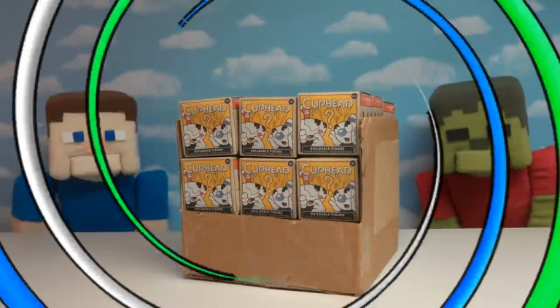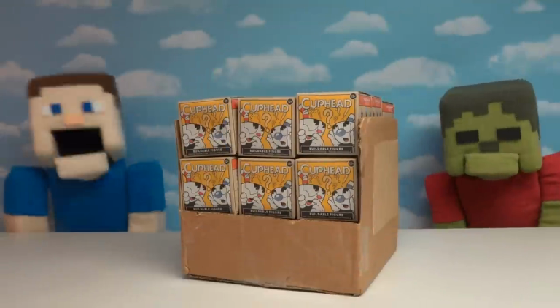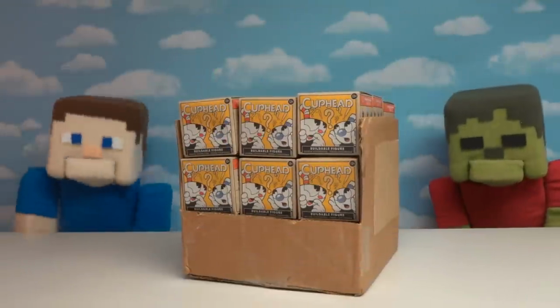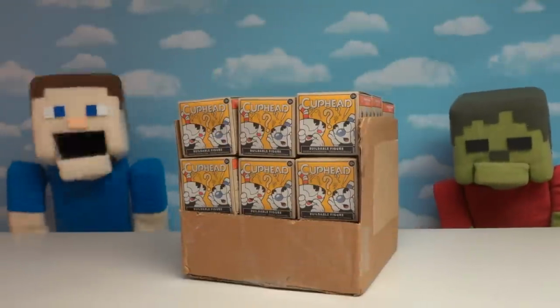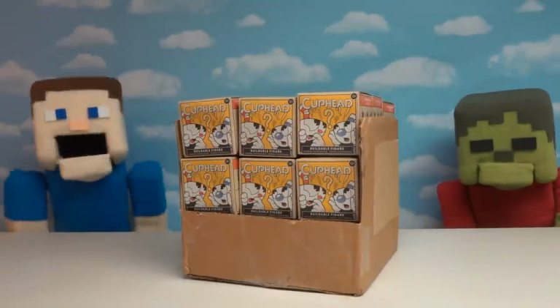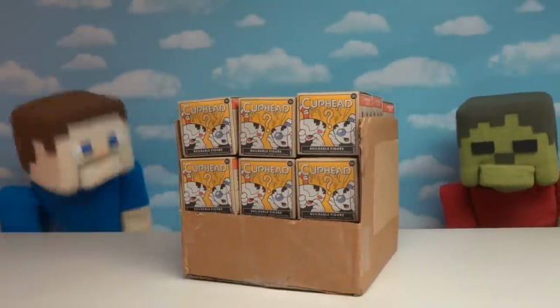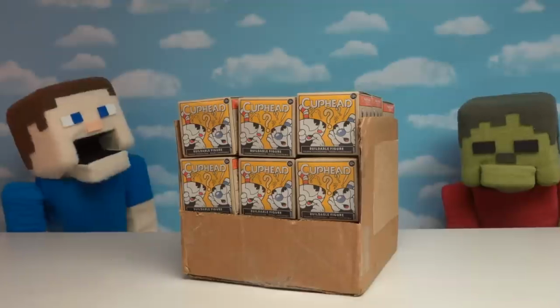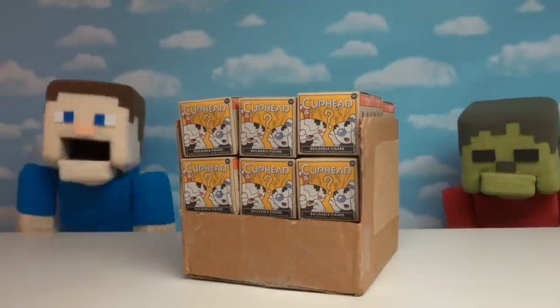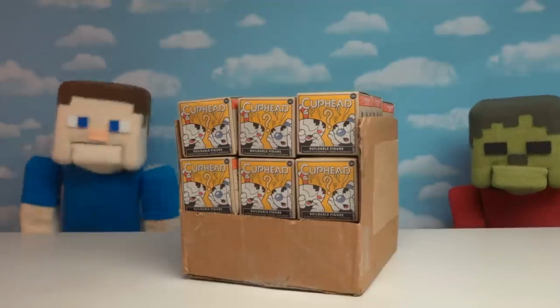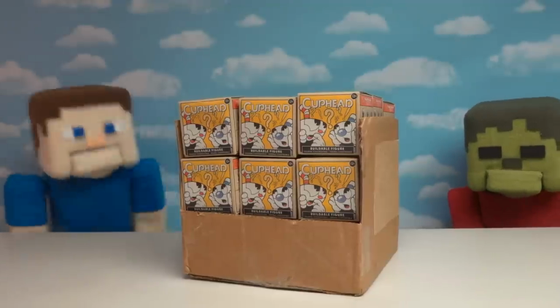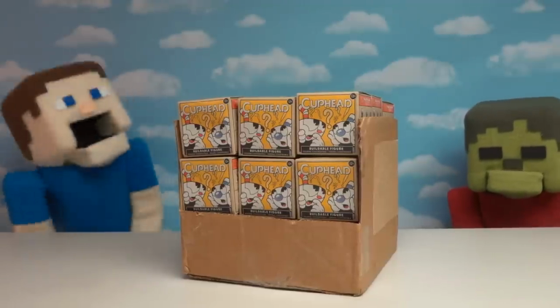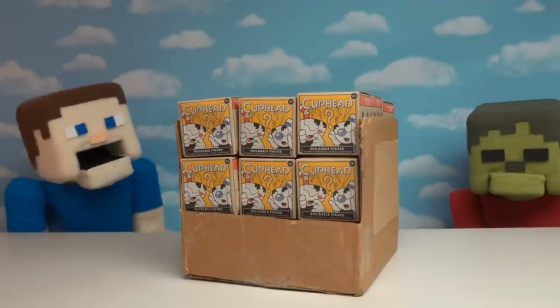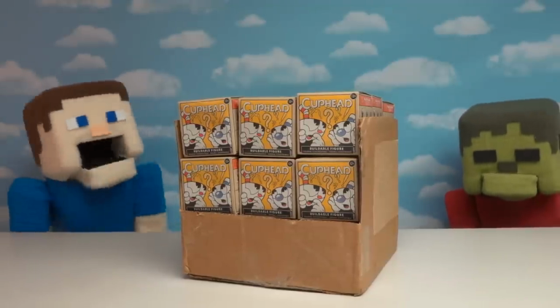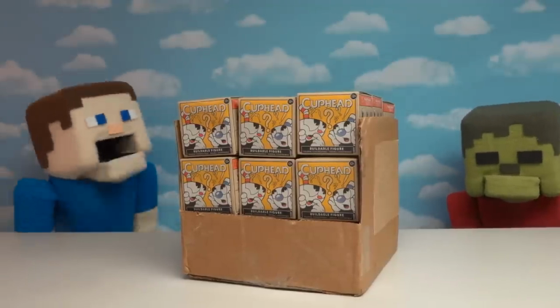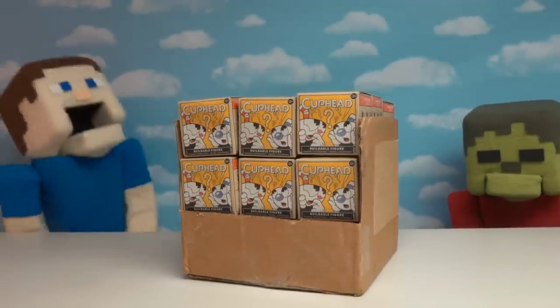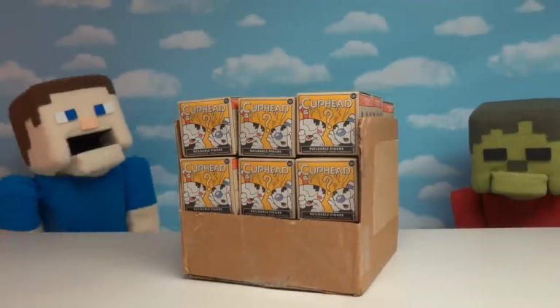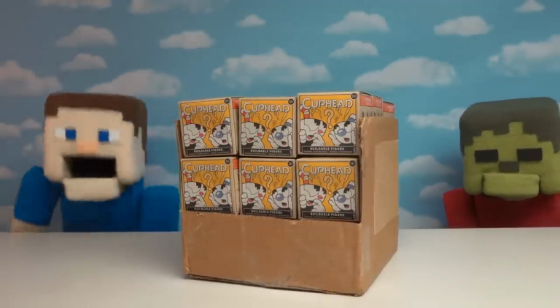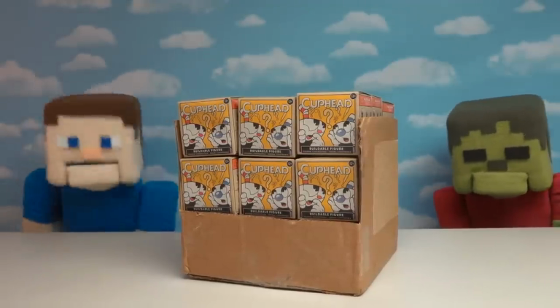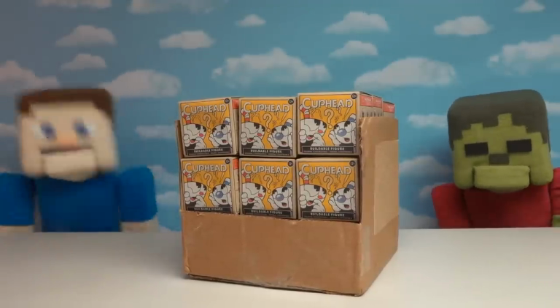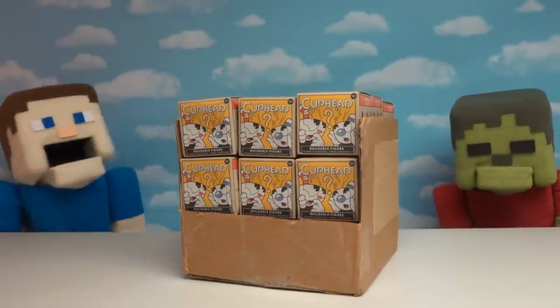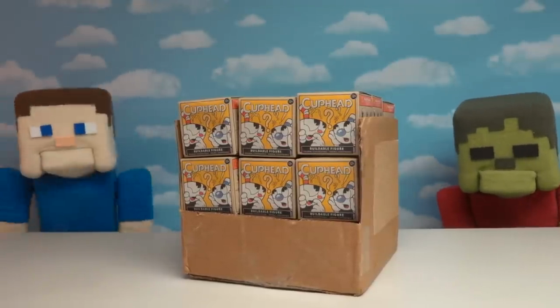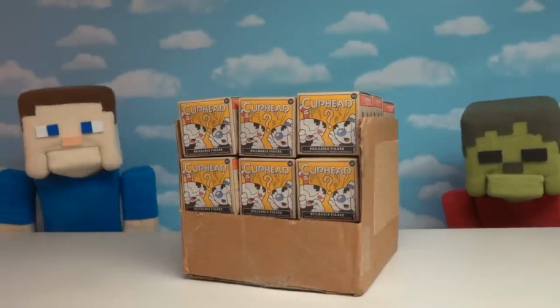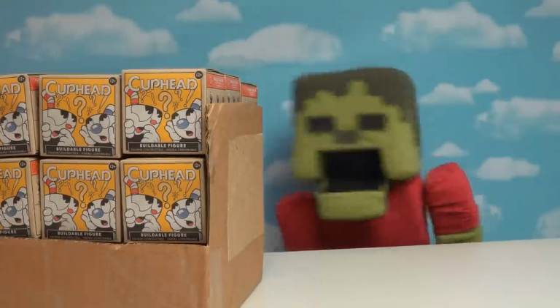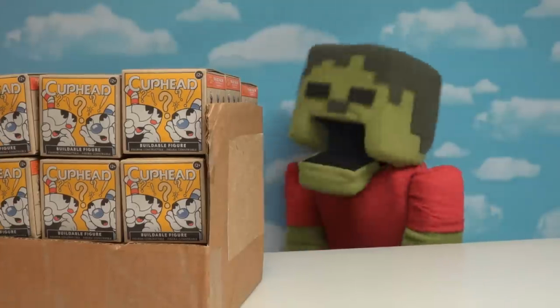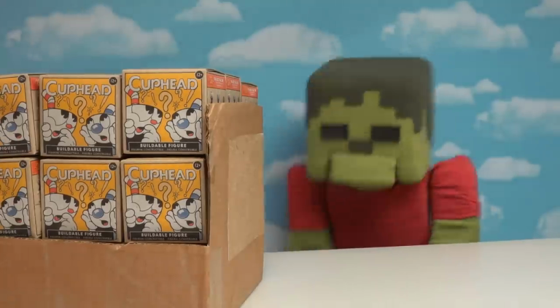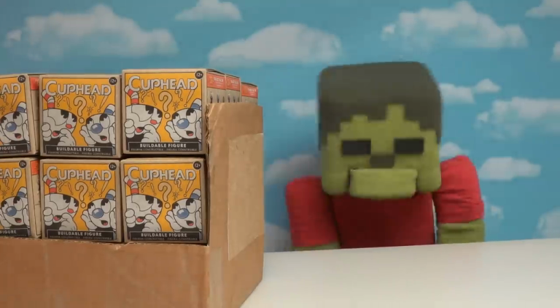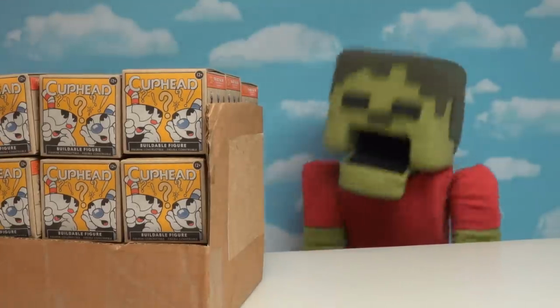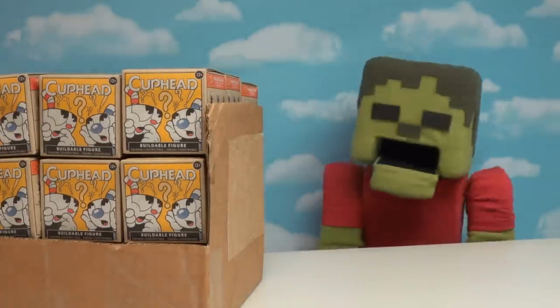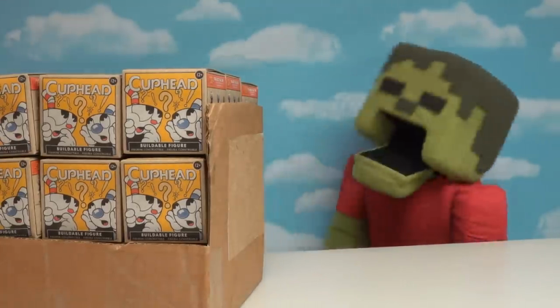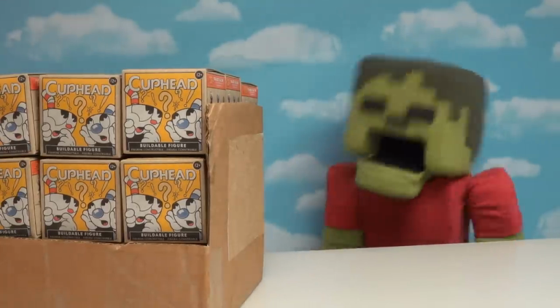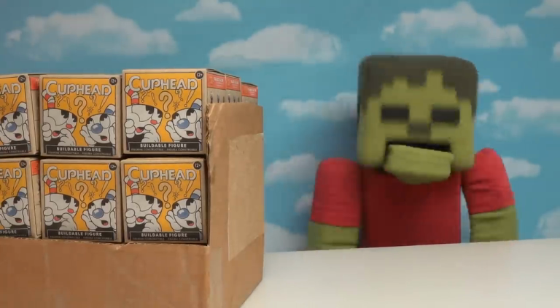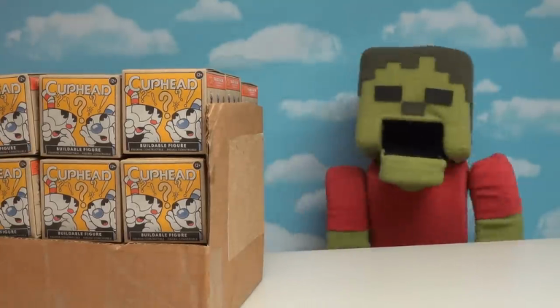Hey kids, Papa Steve here, and today we're going to be looking at the brand new Cuphead minifigures by McFarlane Toys! Oh cool, me love Cuphead! Especially Mugman! He's so cool!